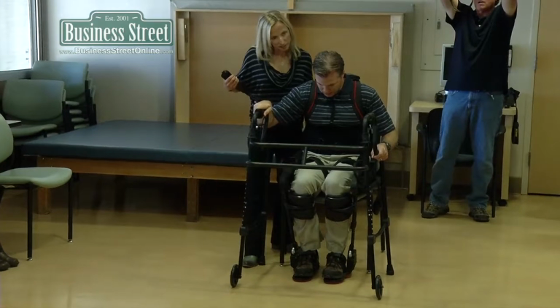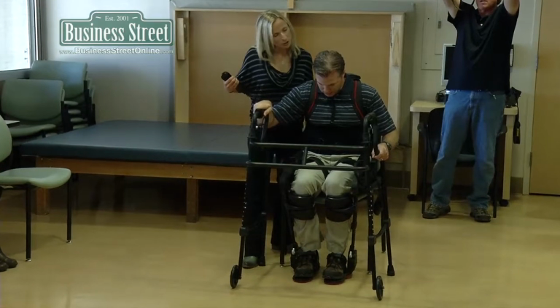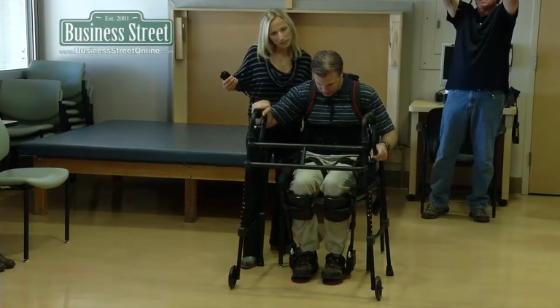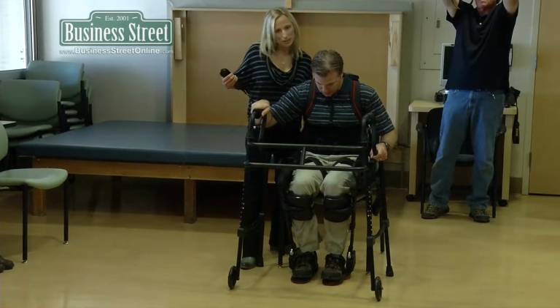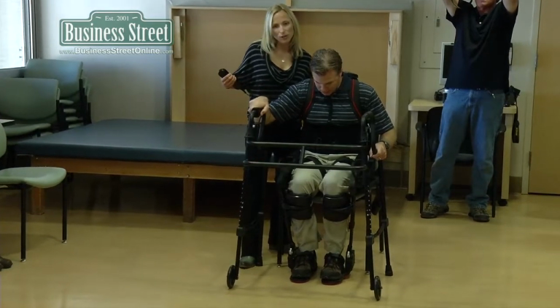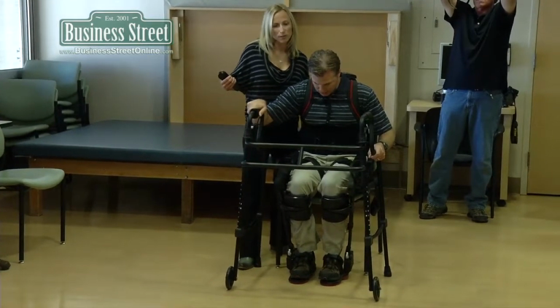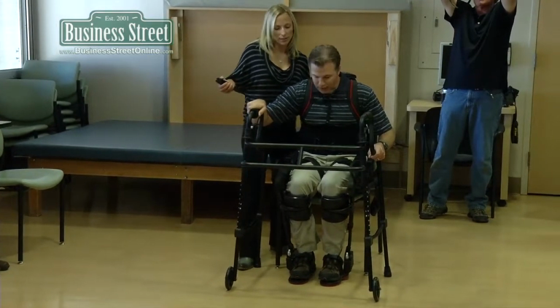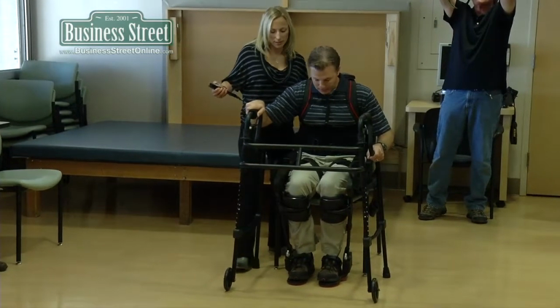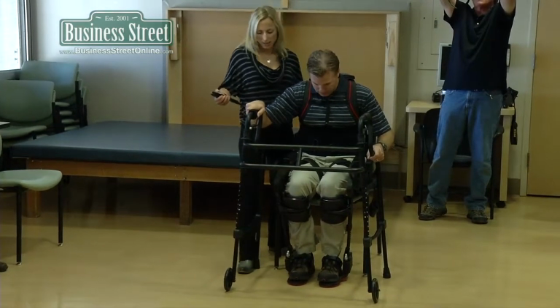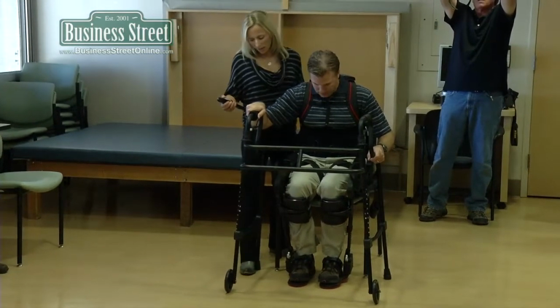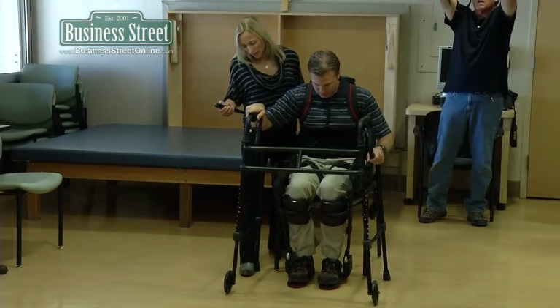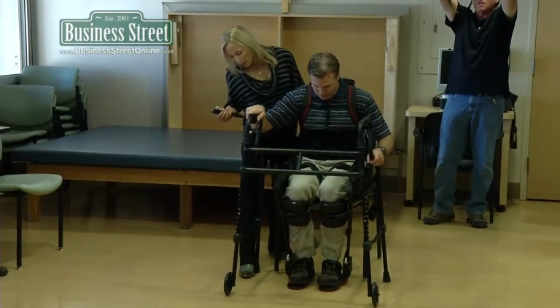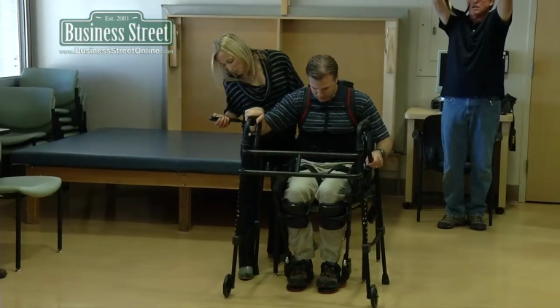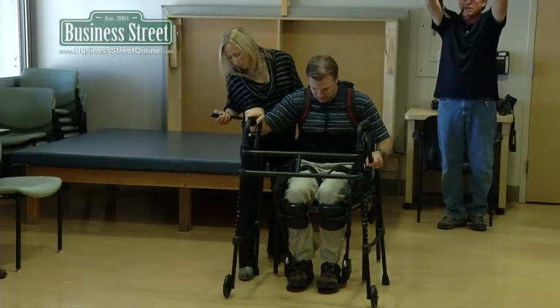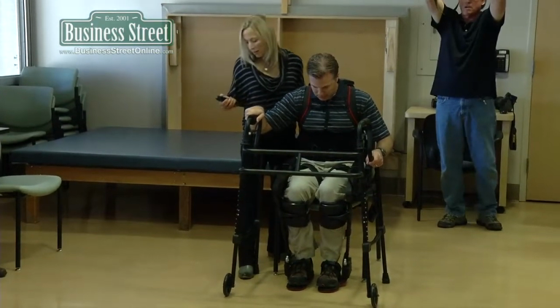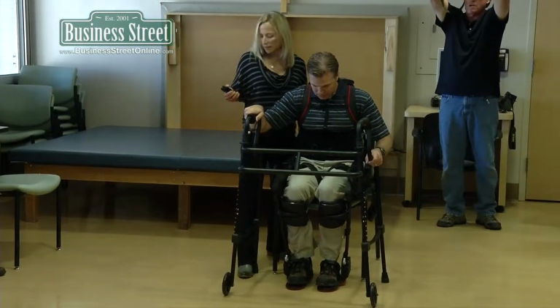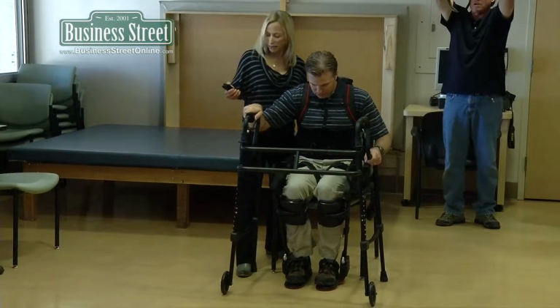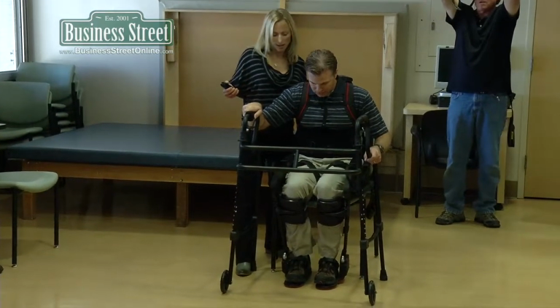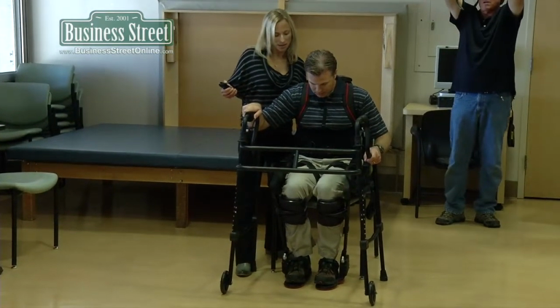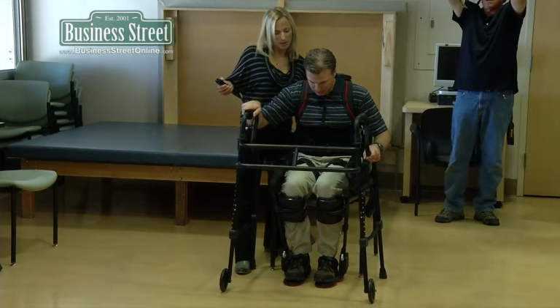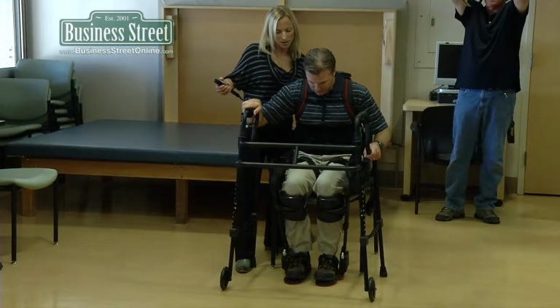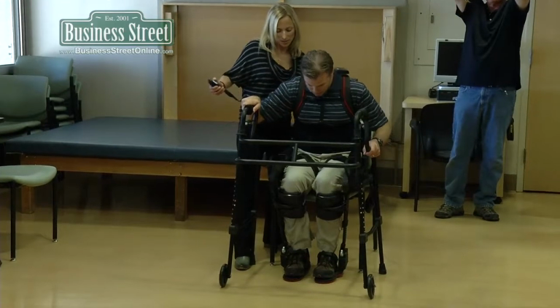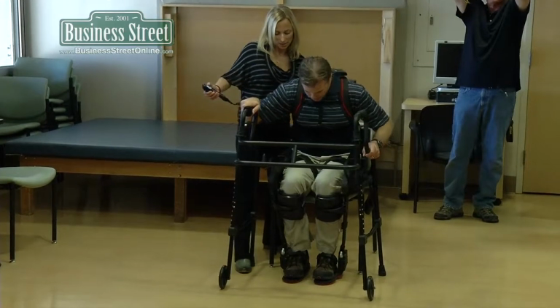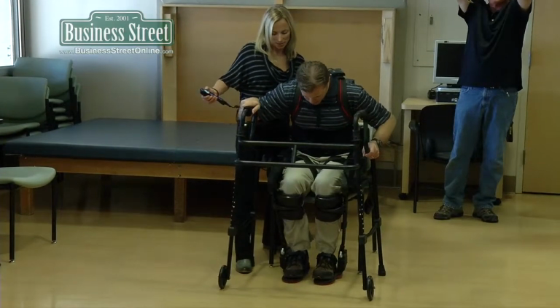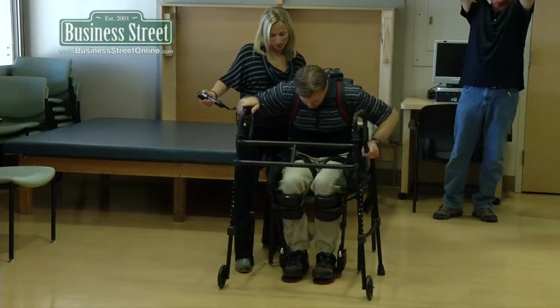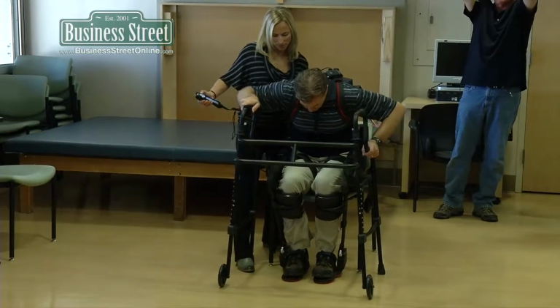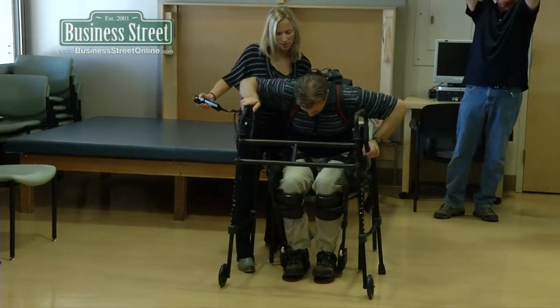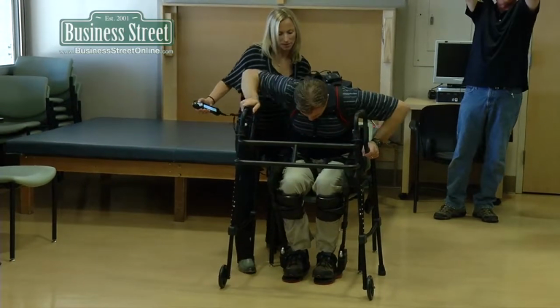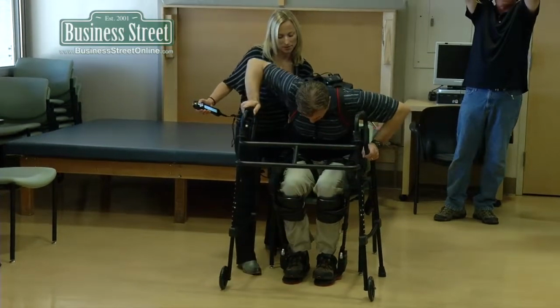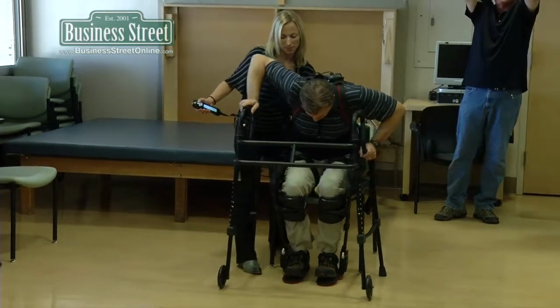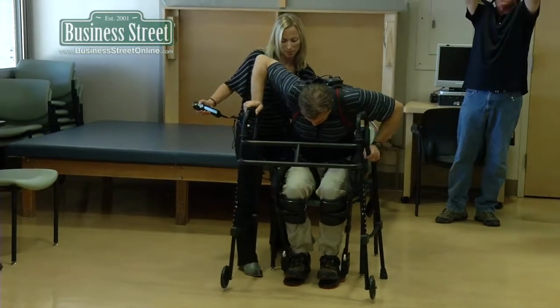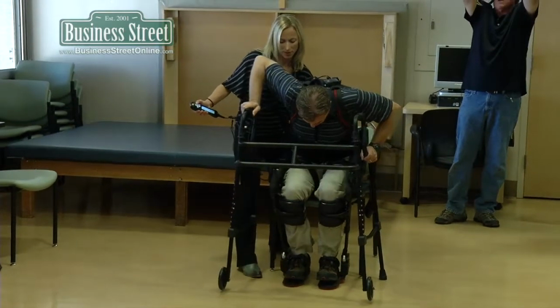And I just try to lean as far forward as I can. Leaning now. One, two, three. Push.